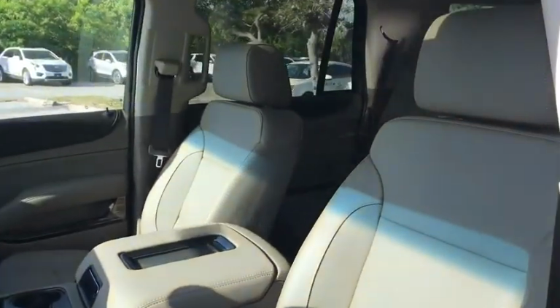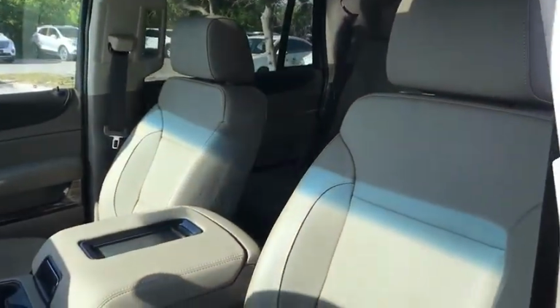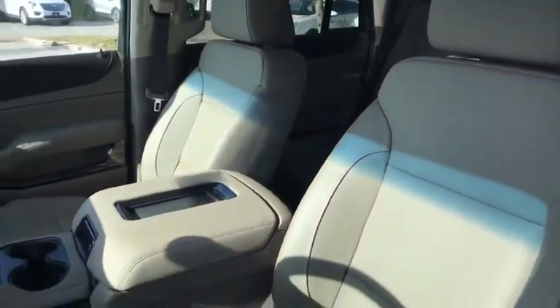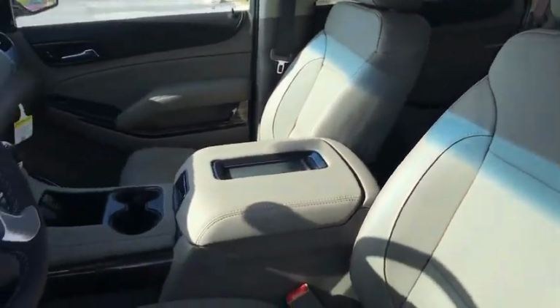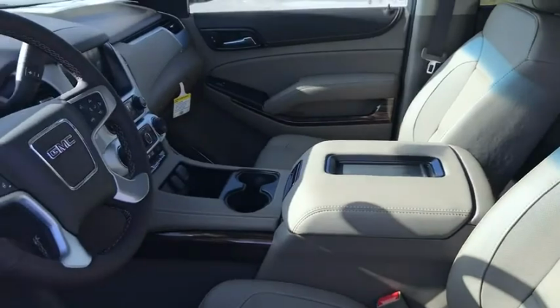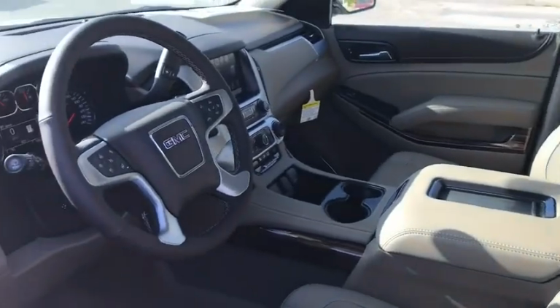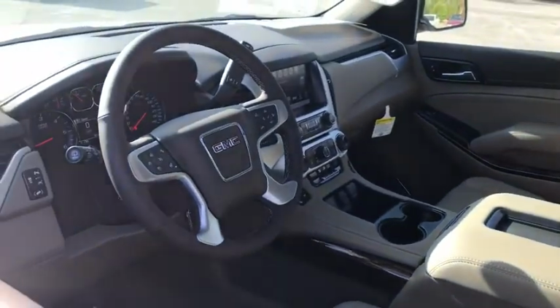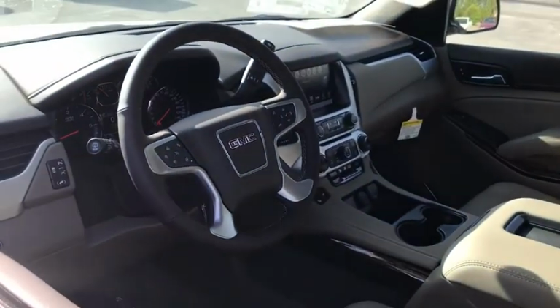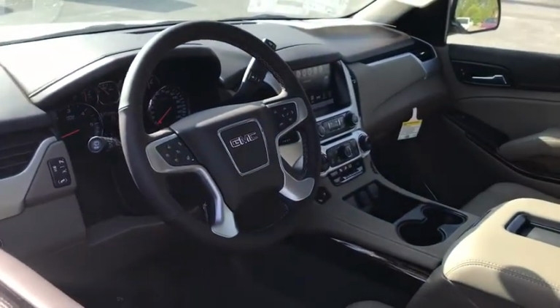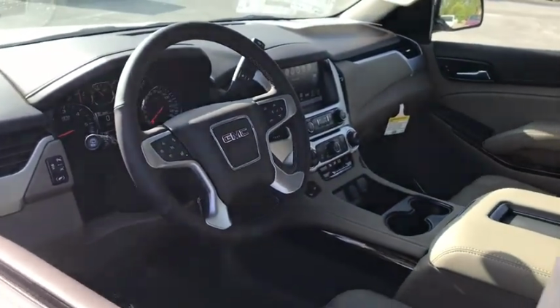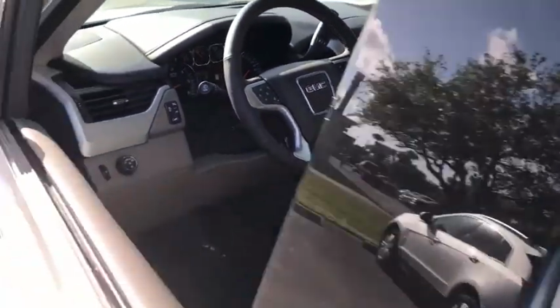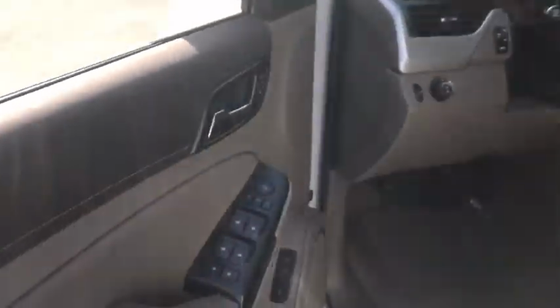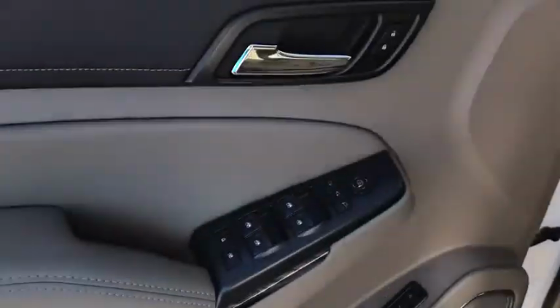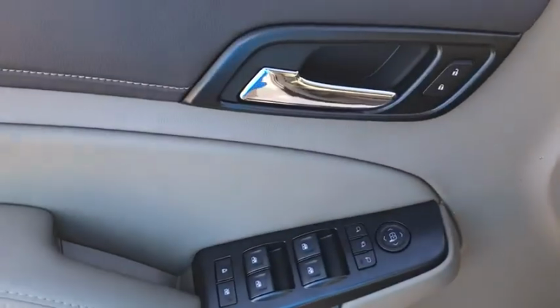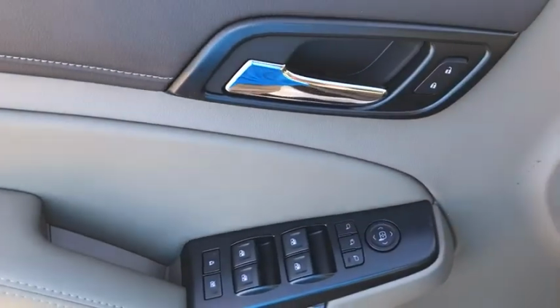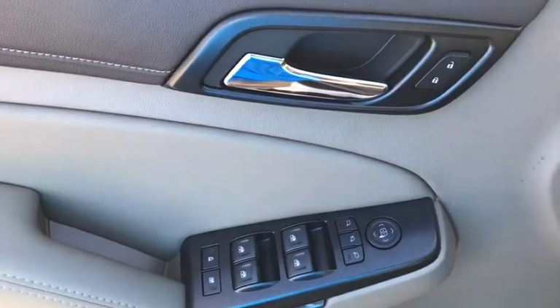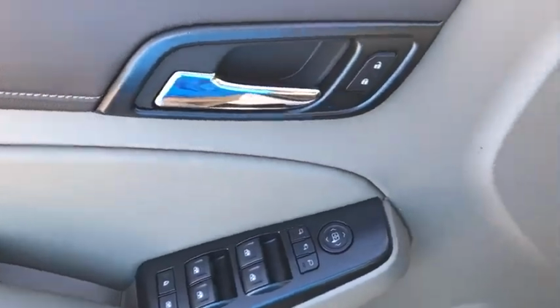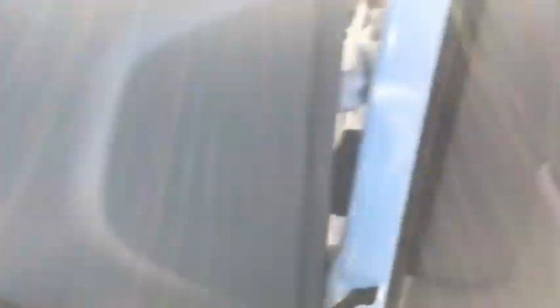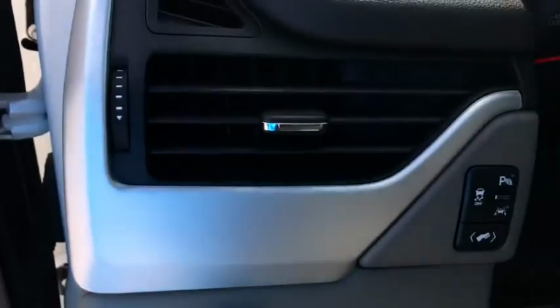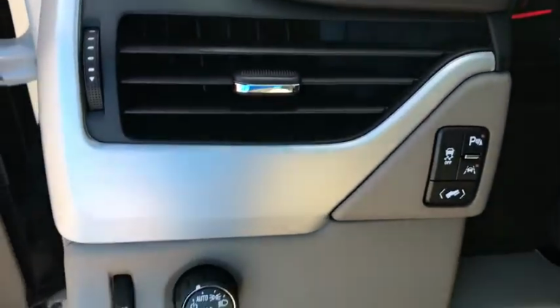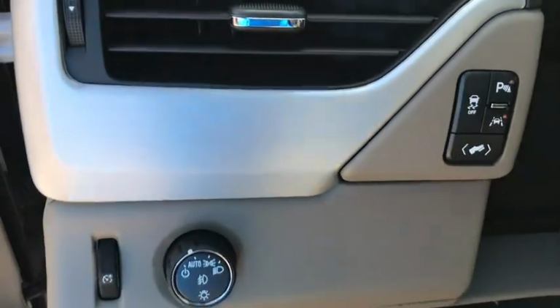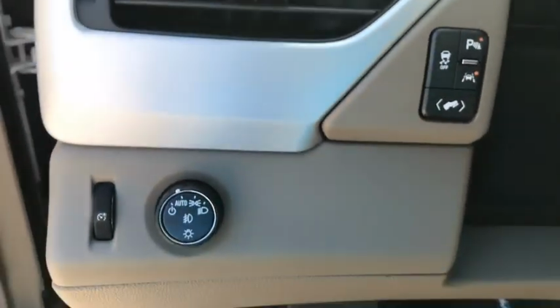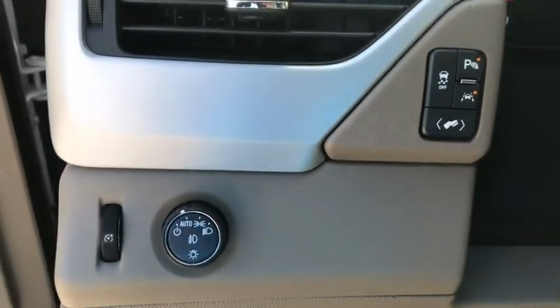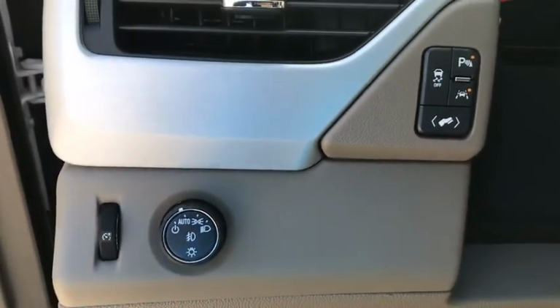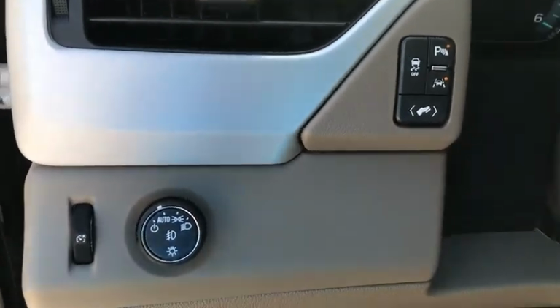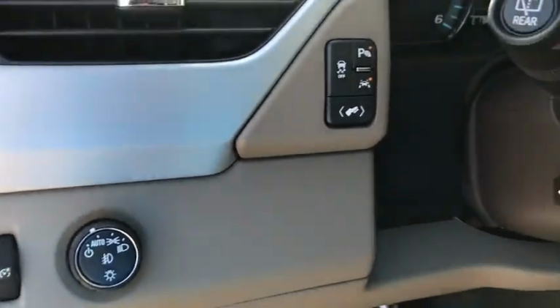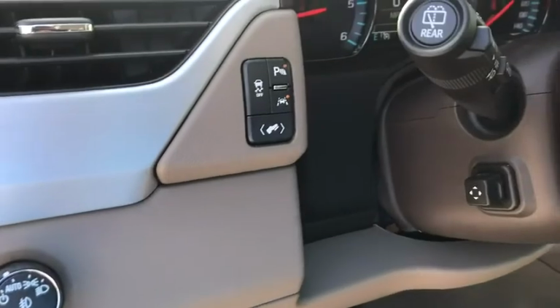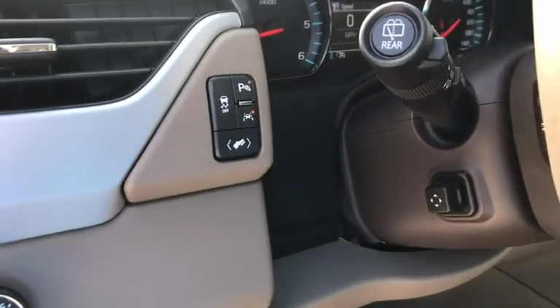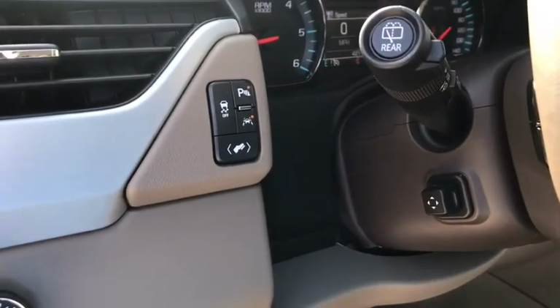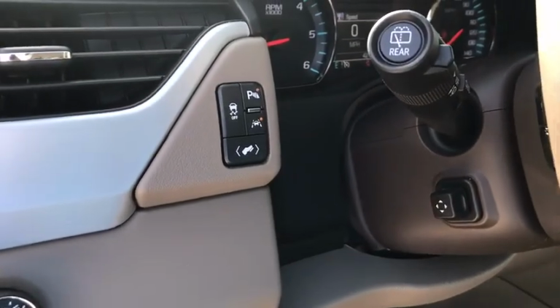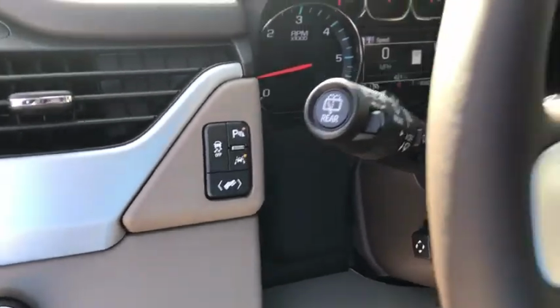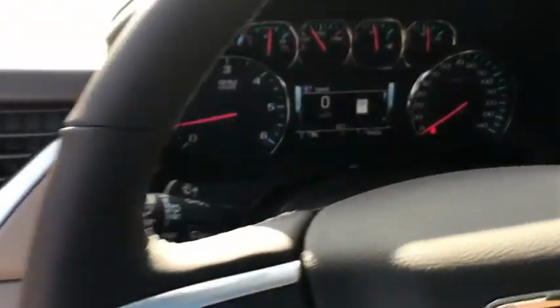Here are some of this vehicle's great options: Bose sound system, power liftgate, traction control, power passenger seats, dual airbags, power steering, alloy wheels, four-wheel disc brakes, auto-dimming rear-view mirror, and universal garage door opener.